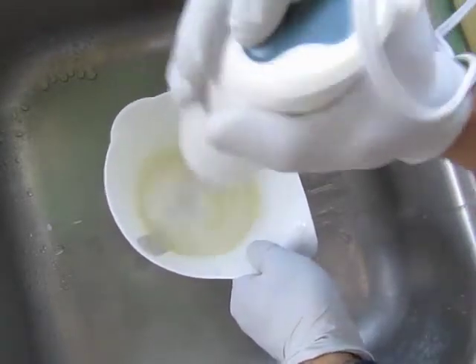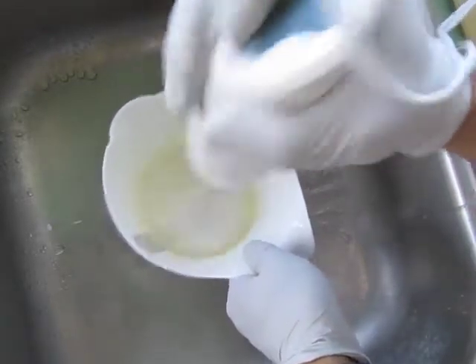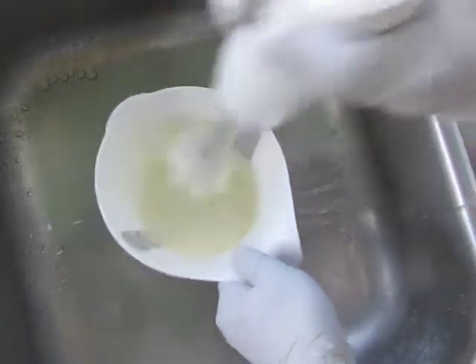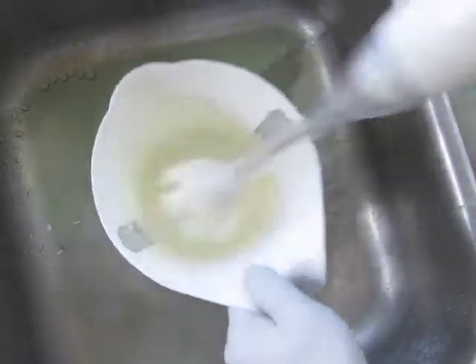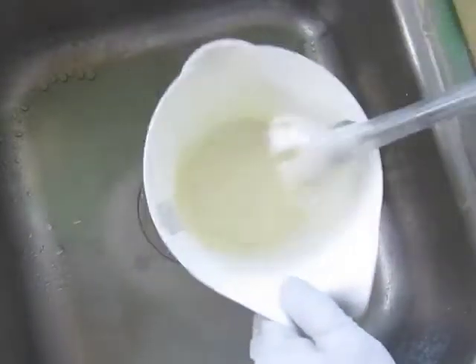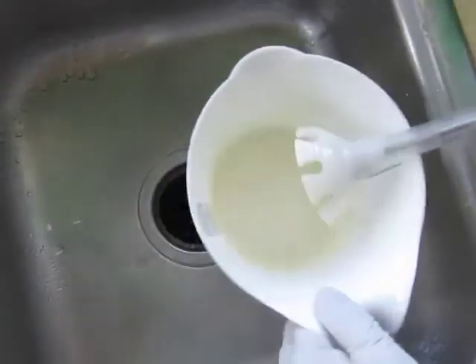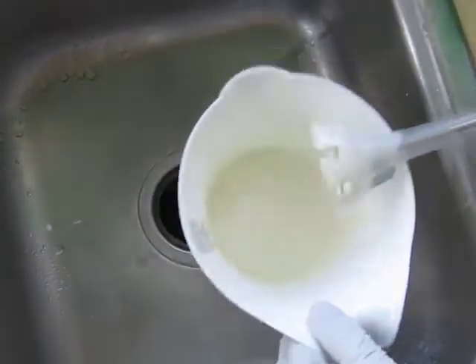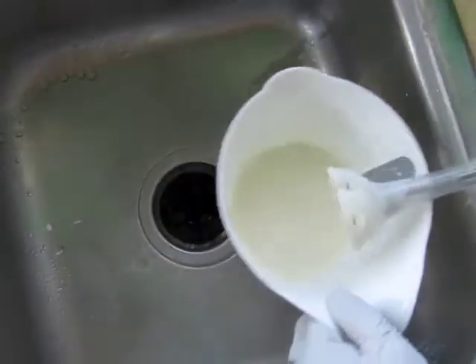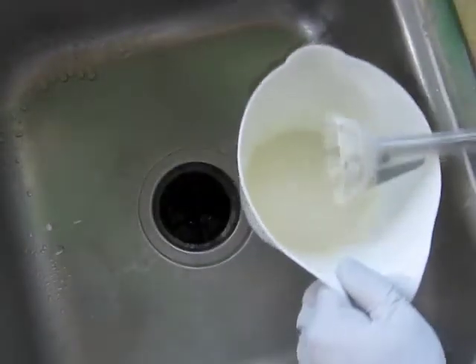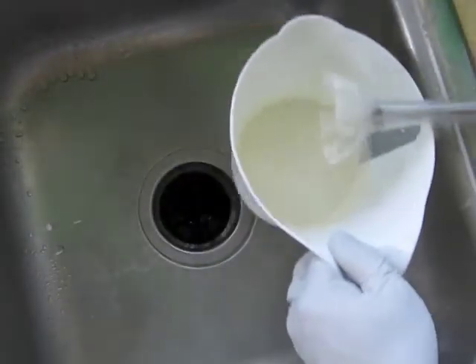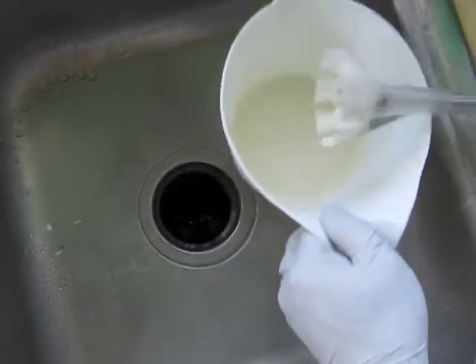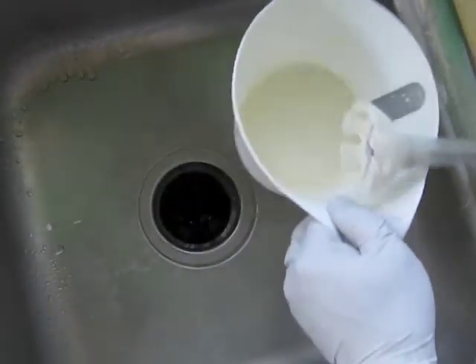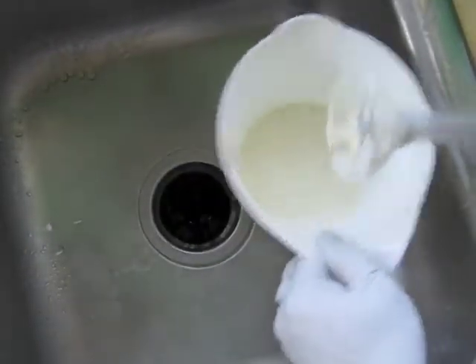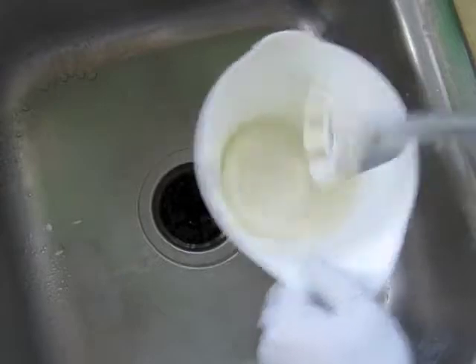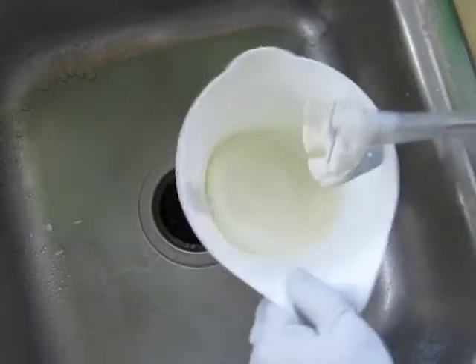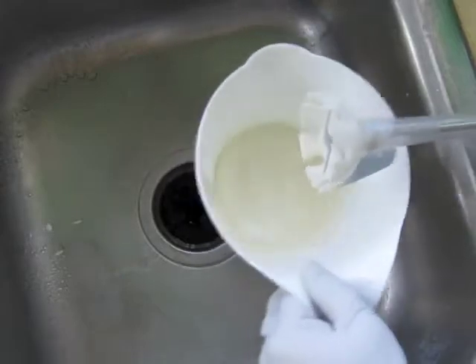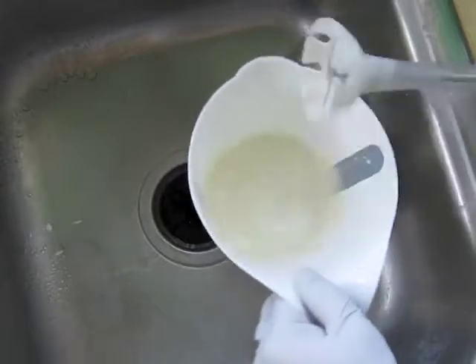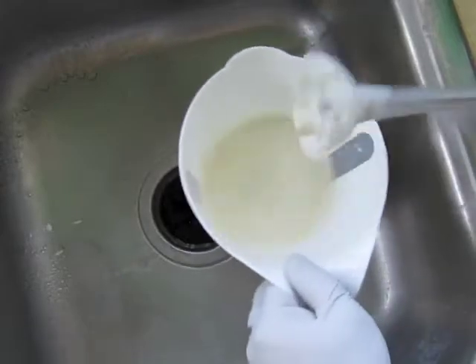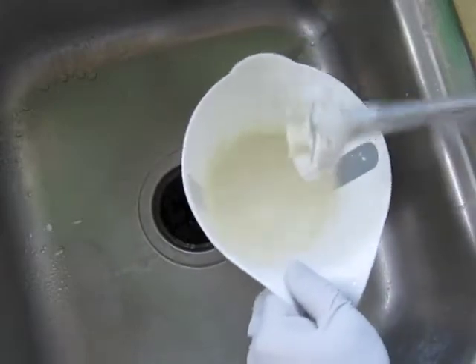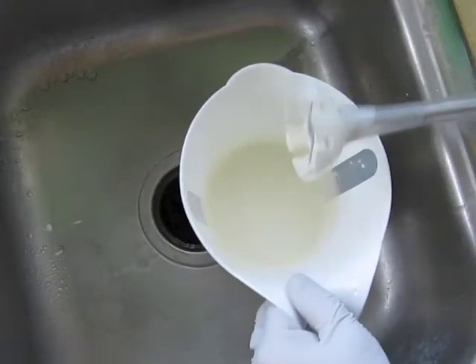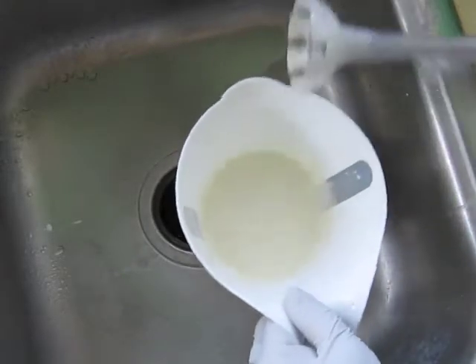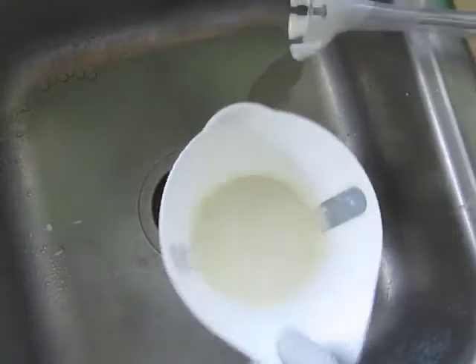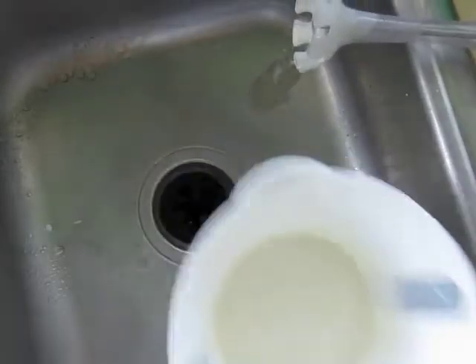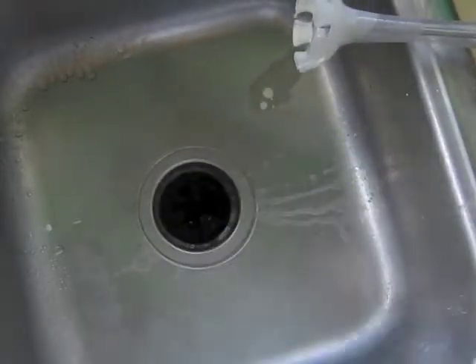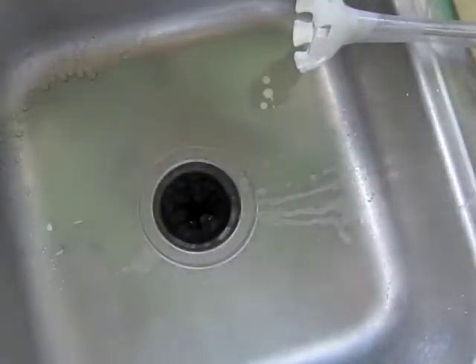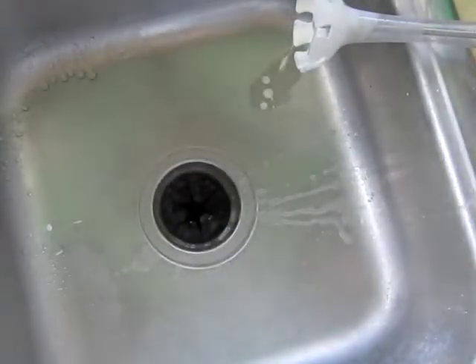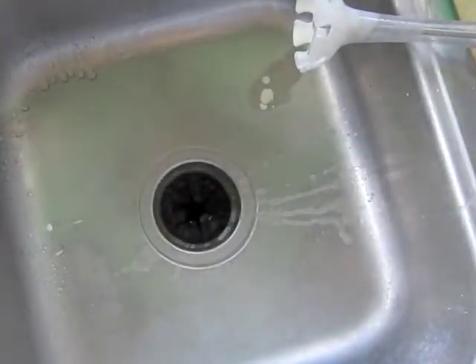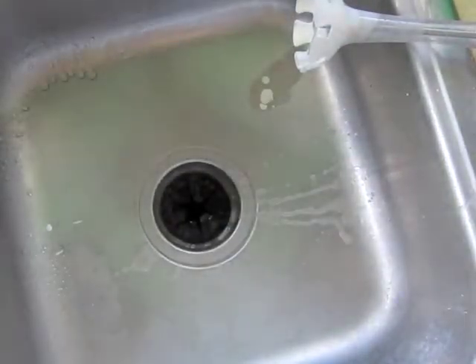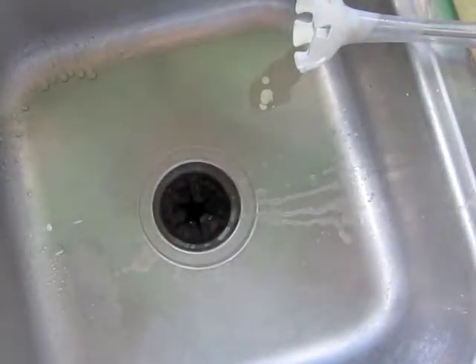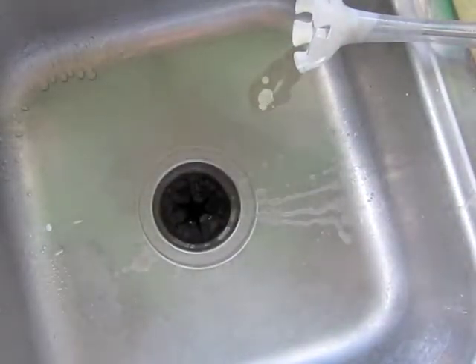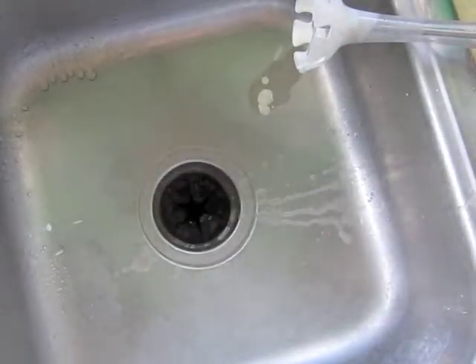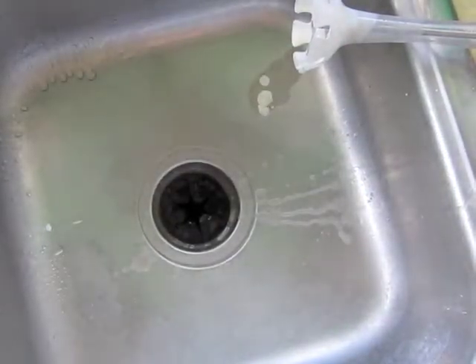There's some titanium dioxide in there too. And I'm going to set this with the peppermint, but I'm not going to do that until a bit later.